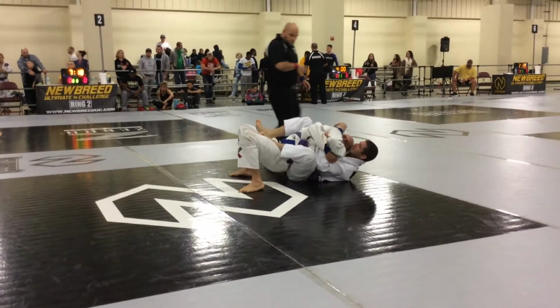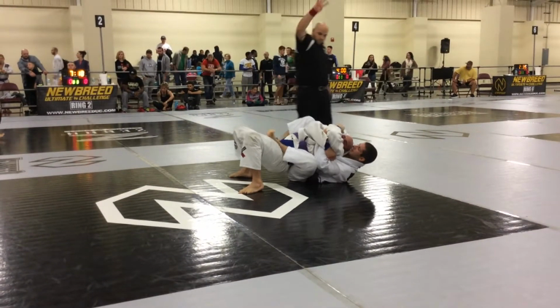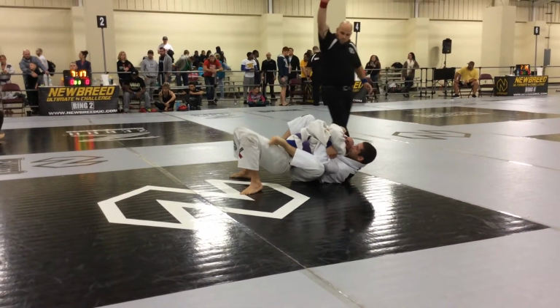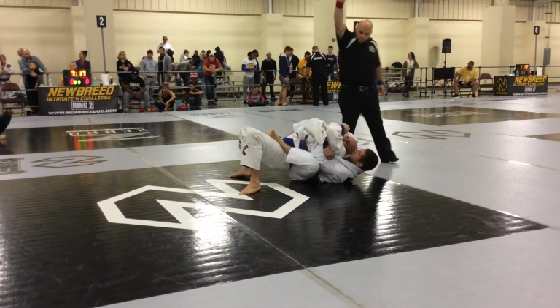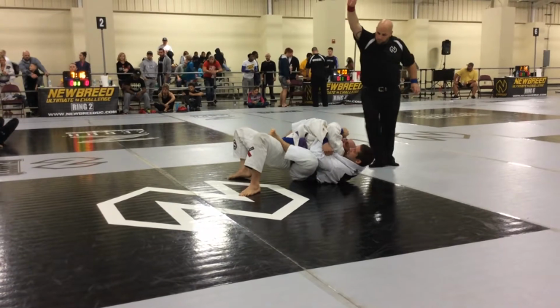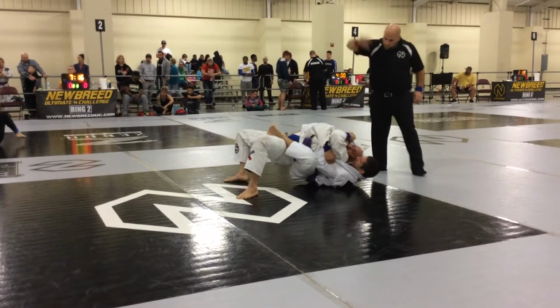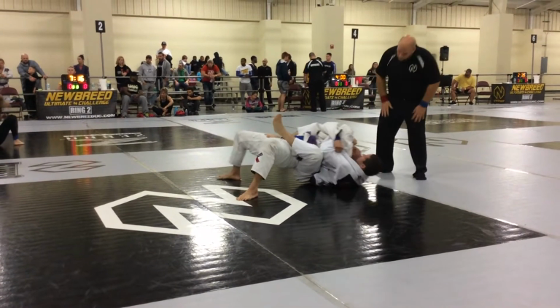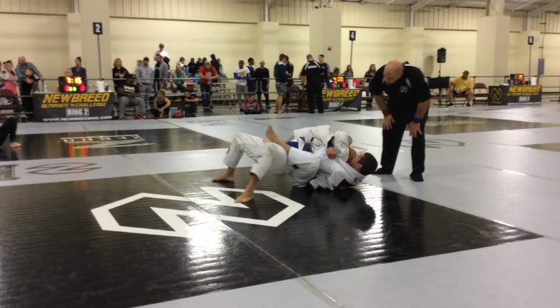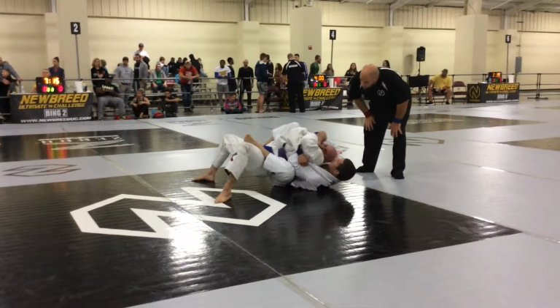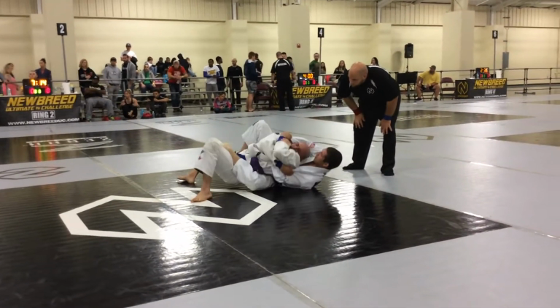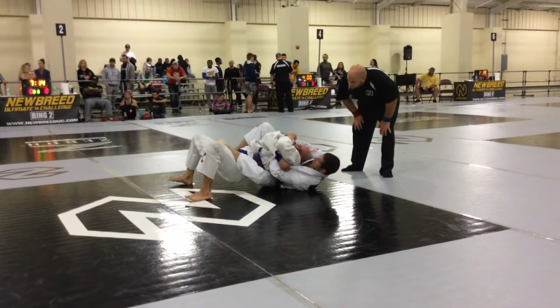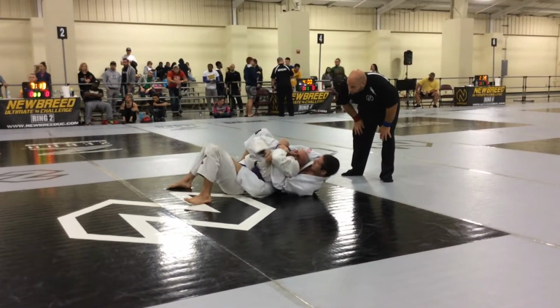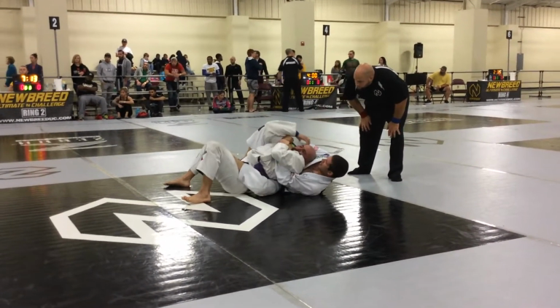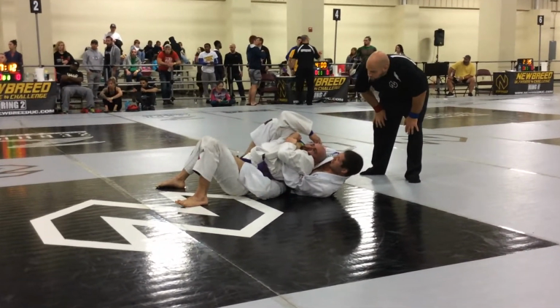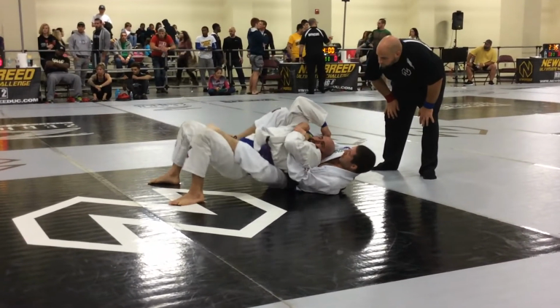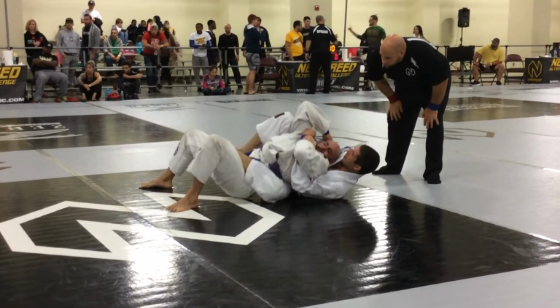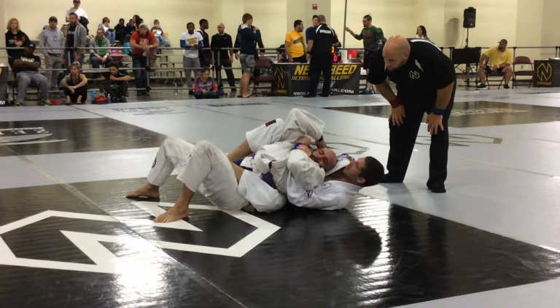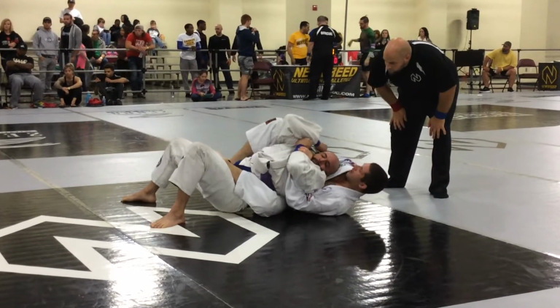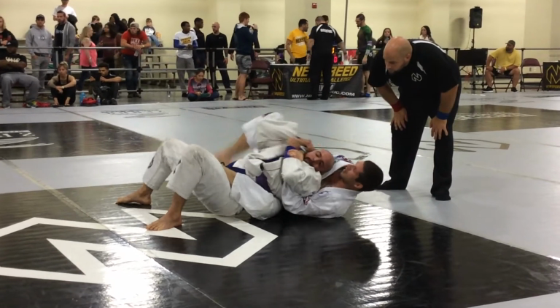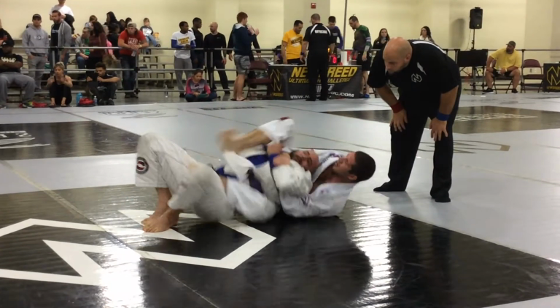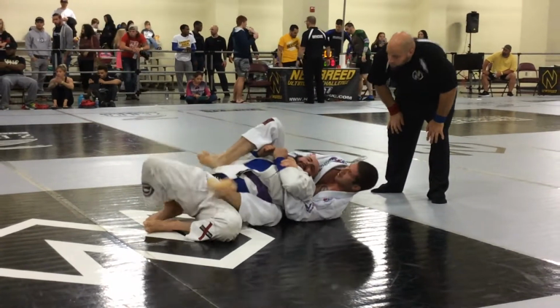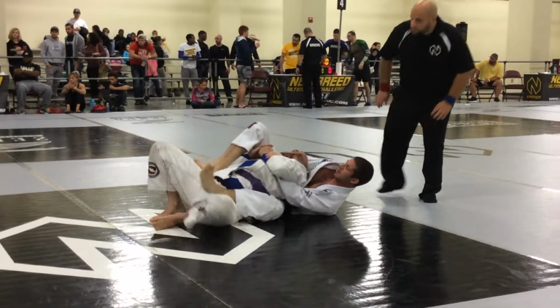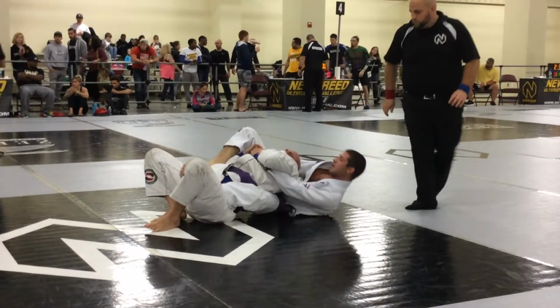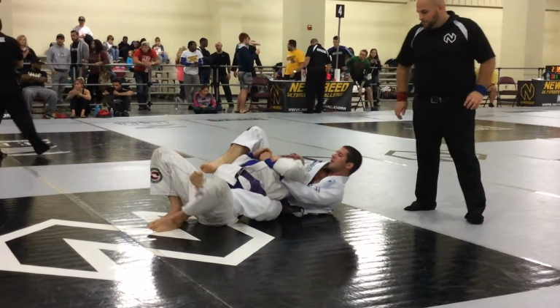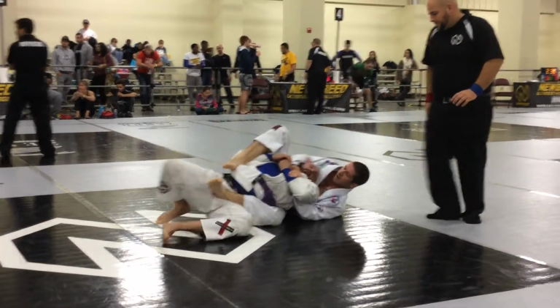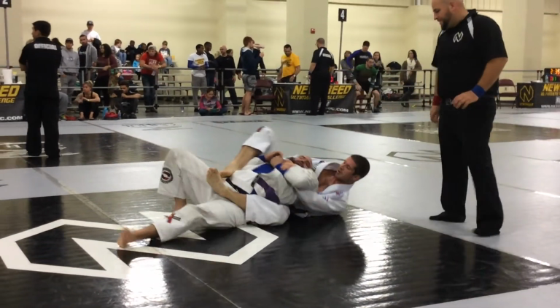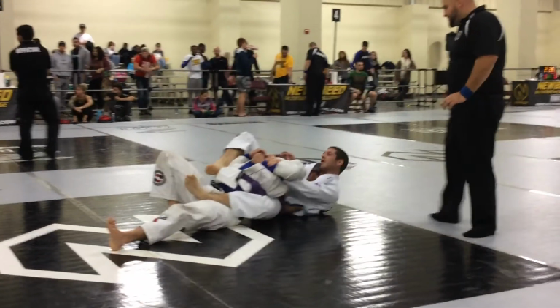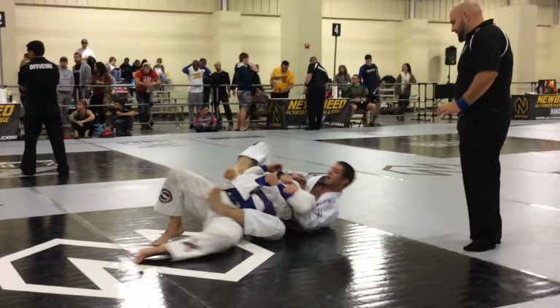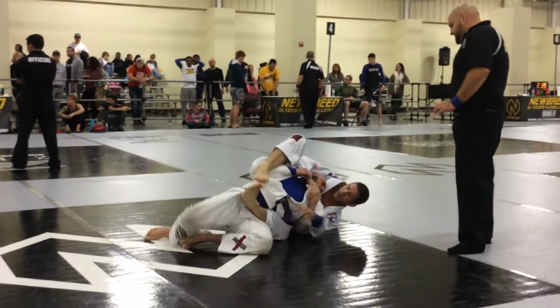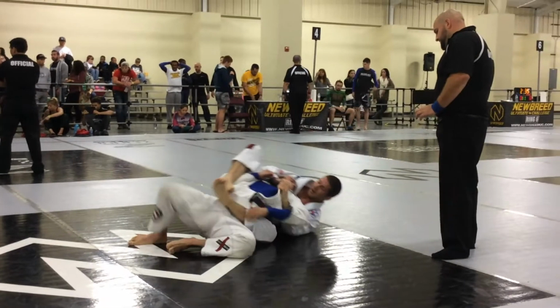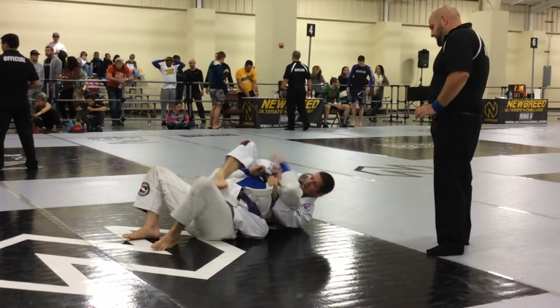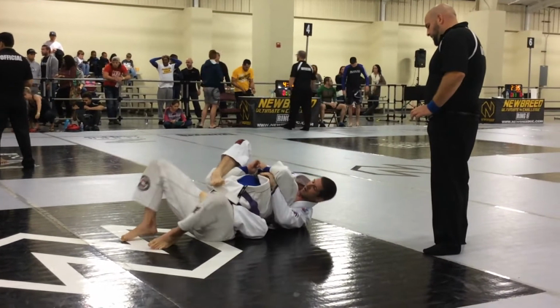That's it. Now go for the choke. Give it our arm body there if you want to. That's it. Back down there. That's it. You got it now. Other way, man.